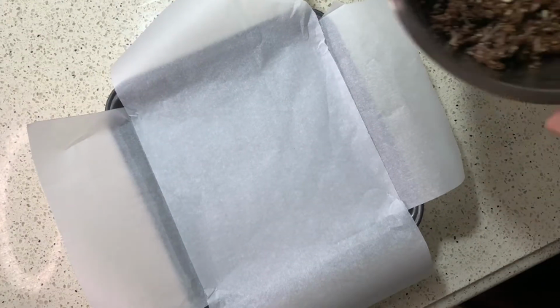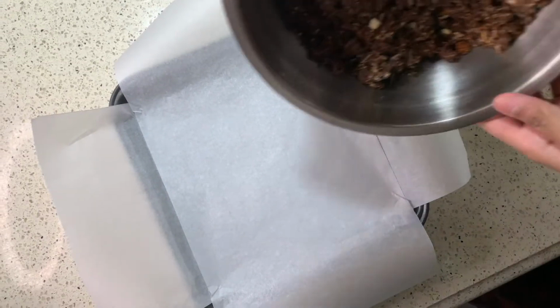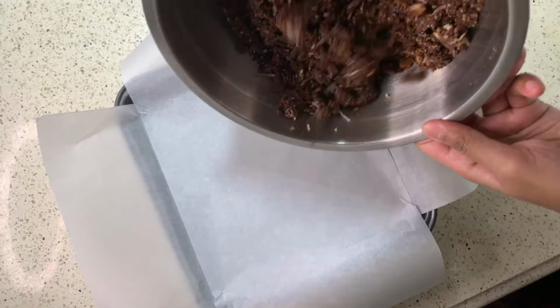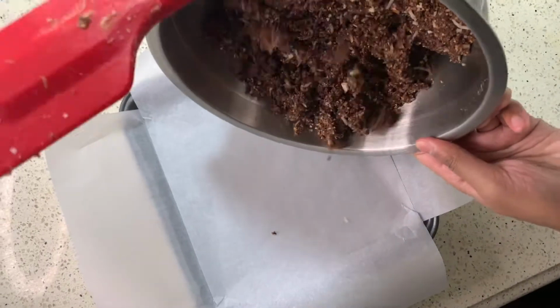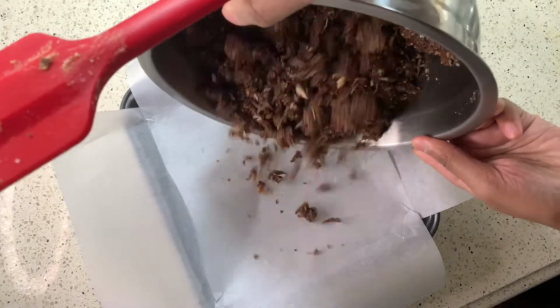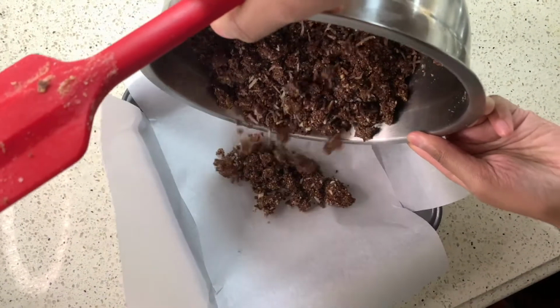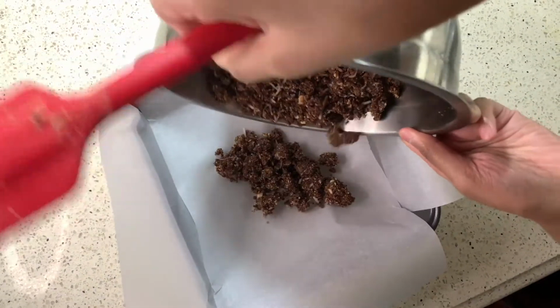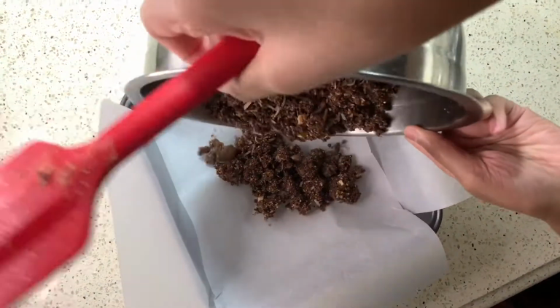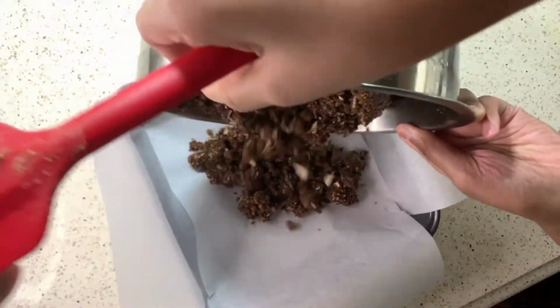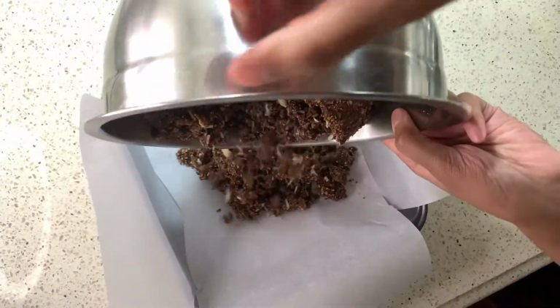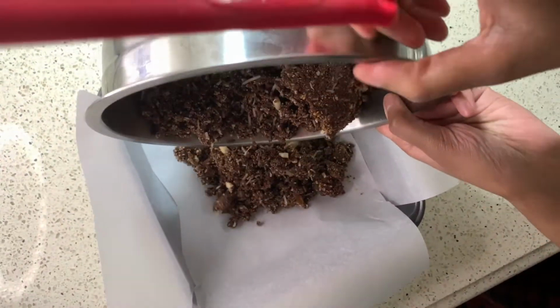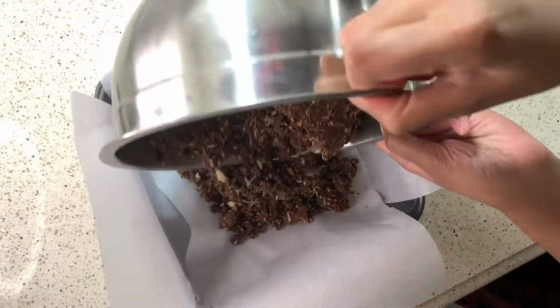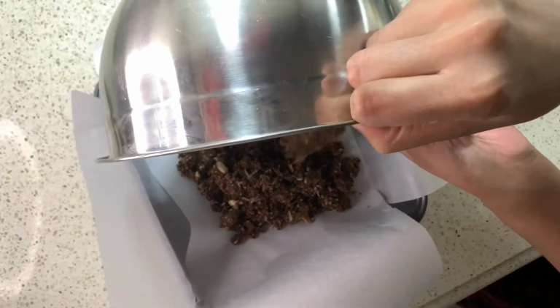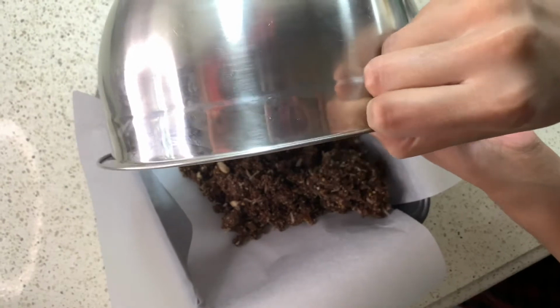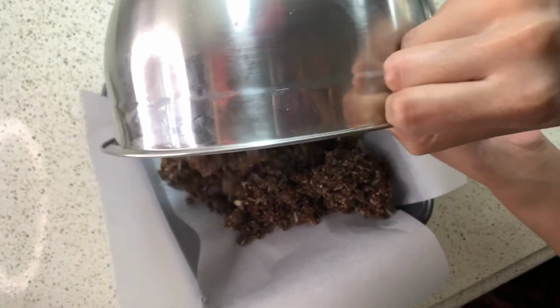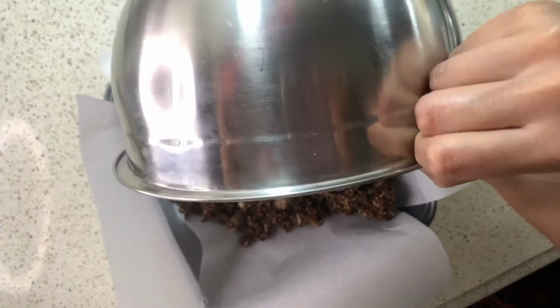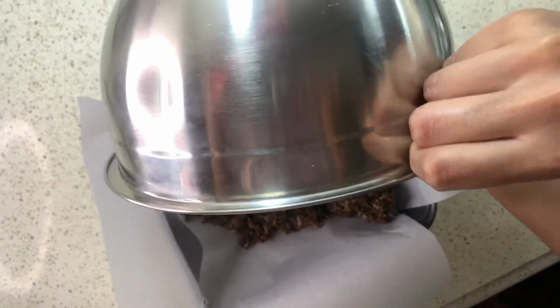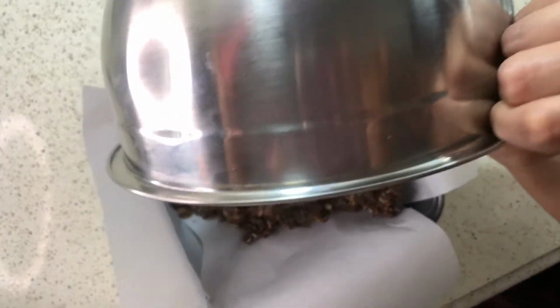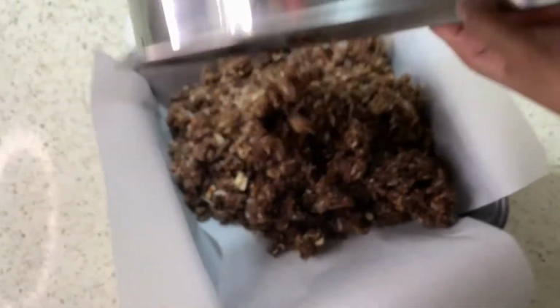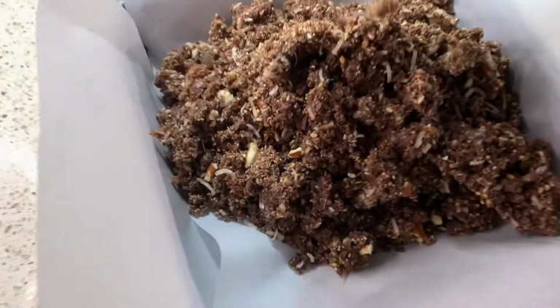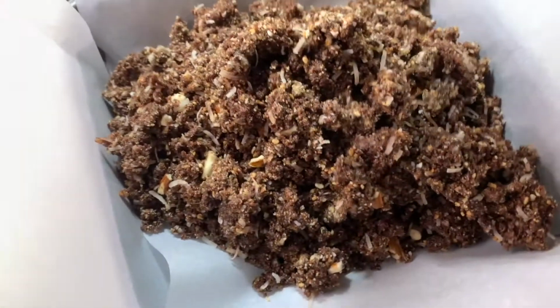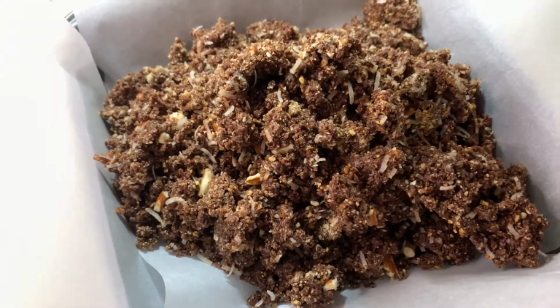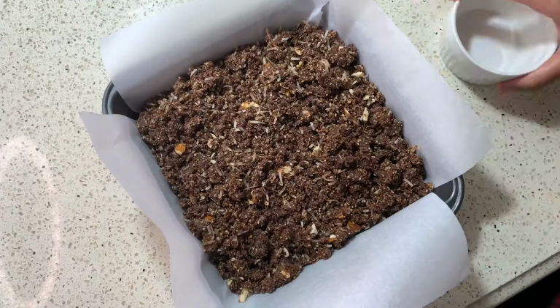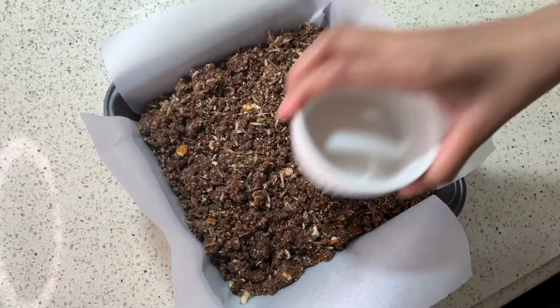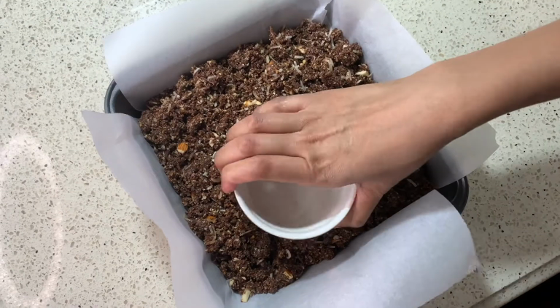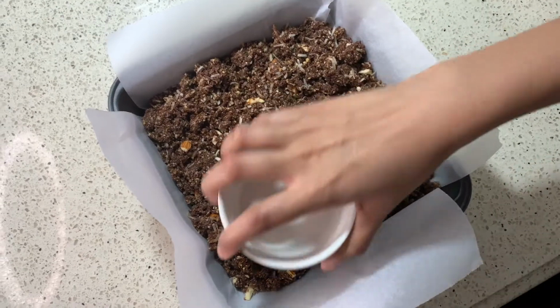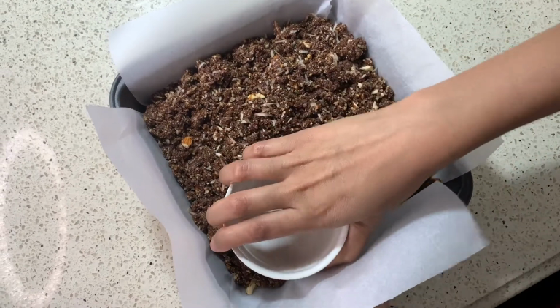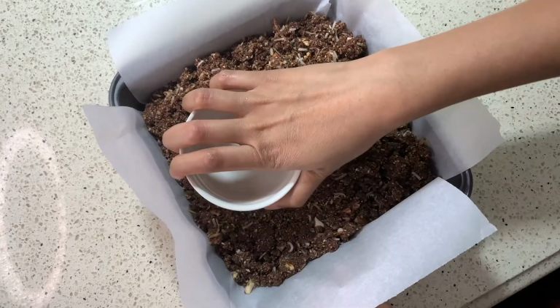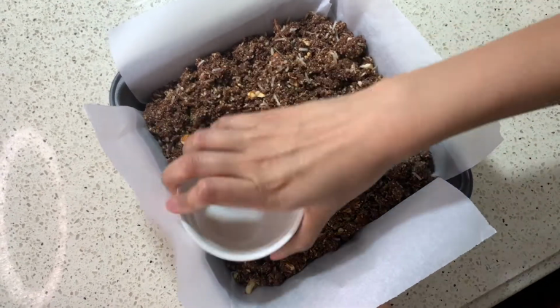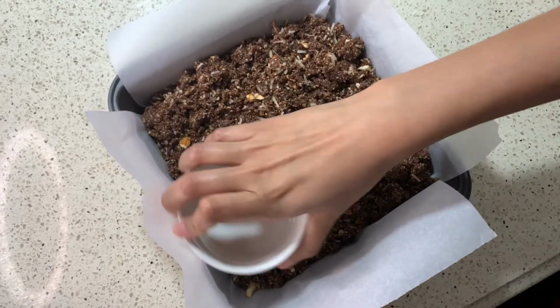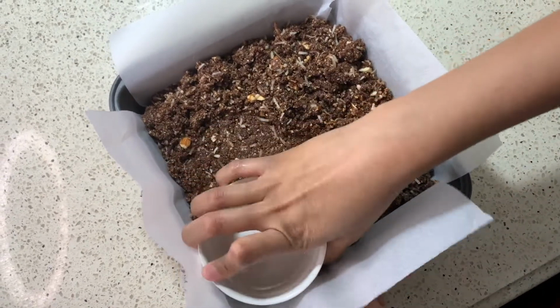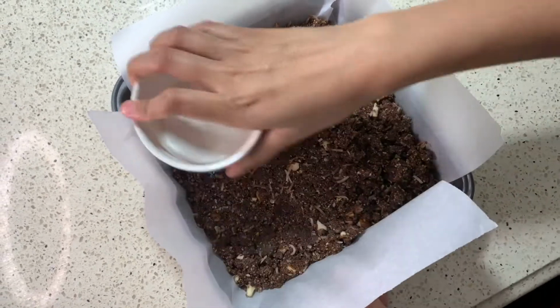Once it's incorporated, you then want to put it into a pan. We used a baking pan with parchment paper, that way it doesn't get stuck. And then once you're done with that, we used a ramekin, that way we can firmly press it and it'll form a nice, thick, and solid first layer.